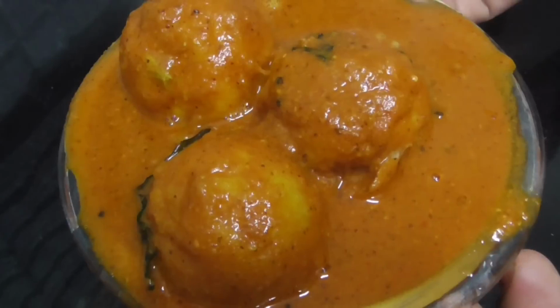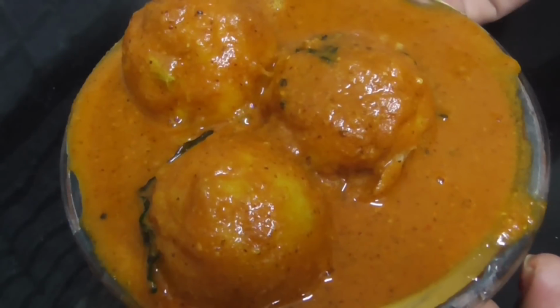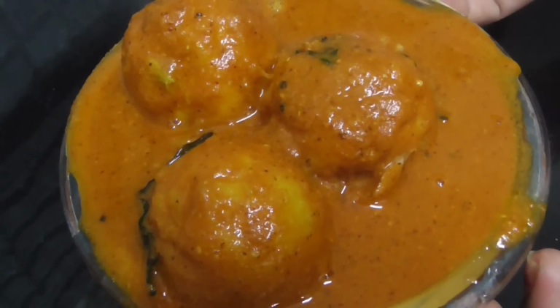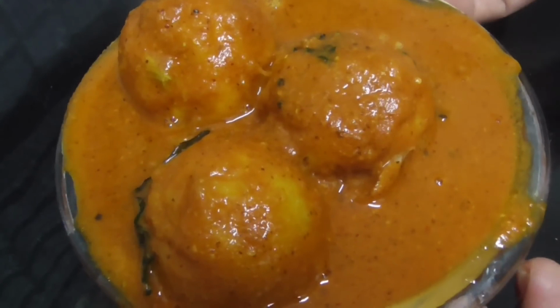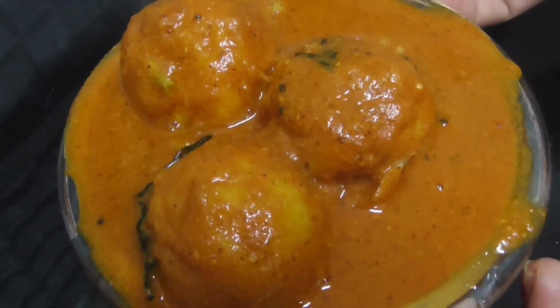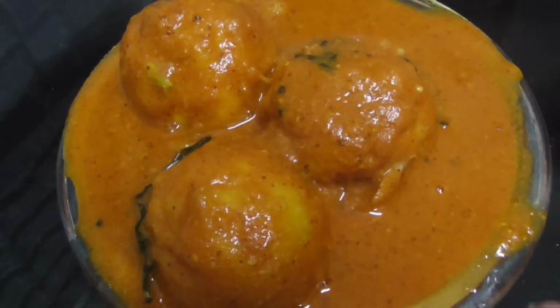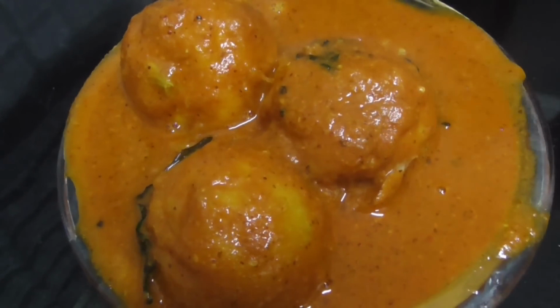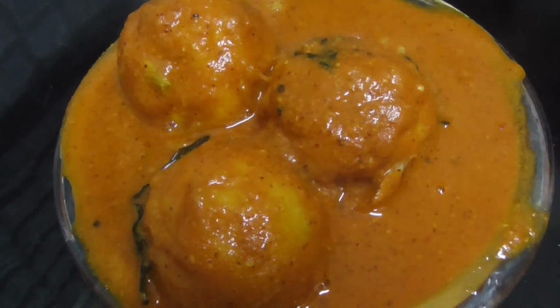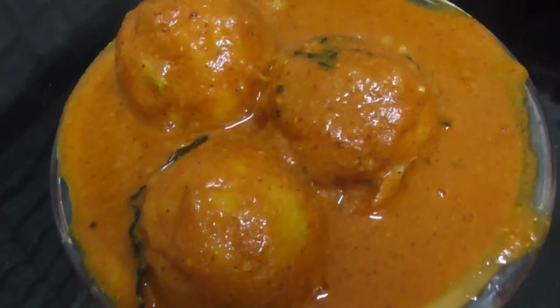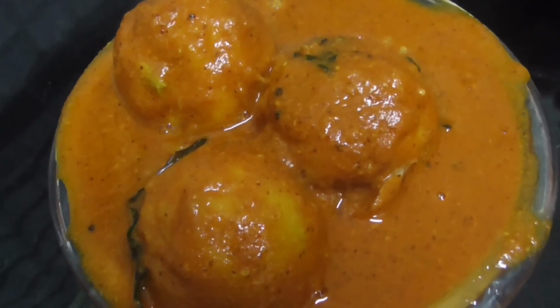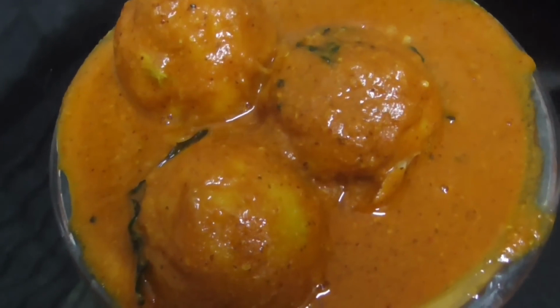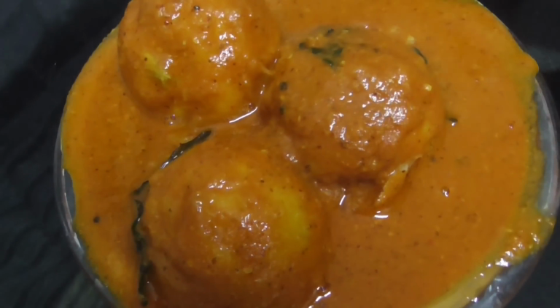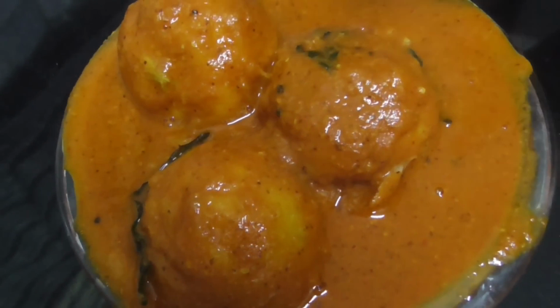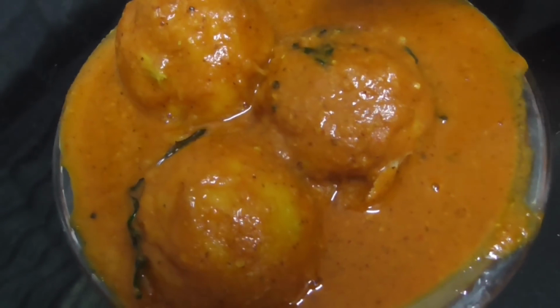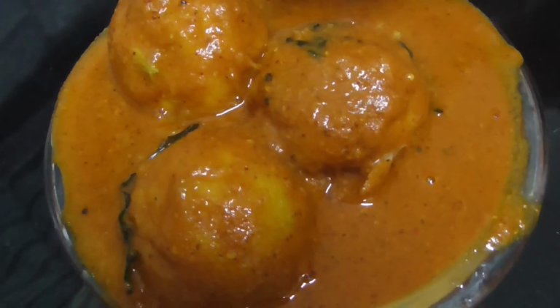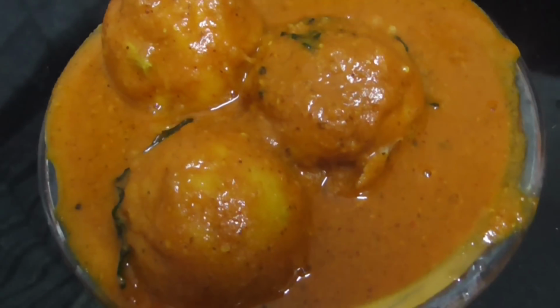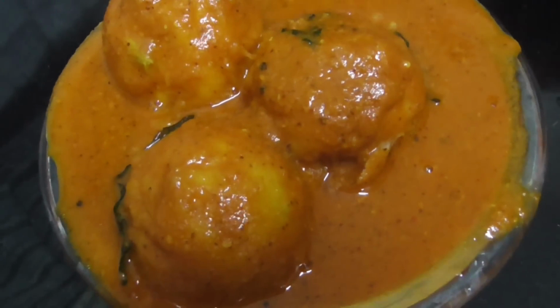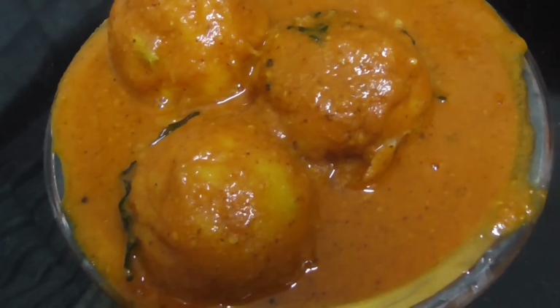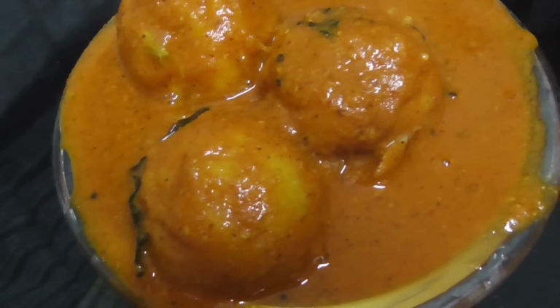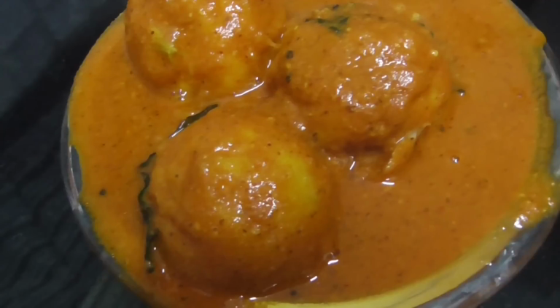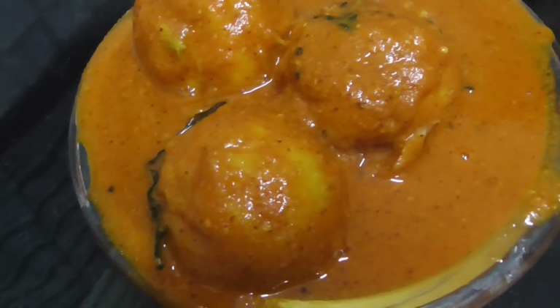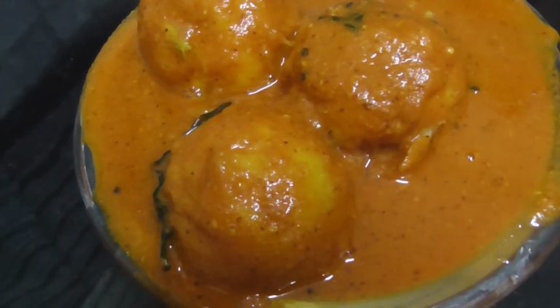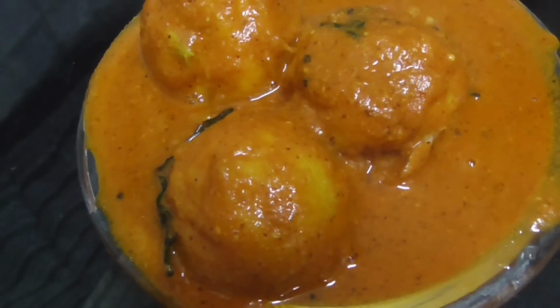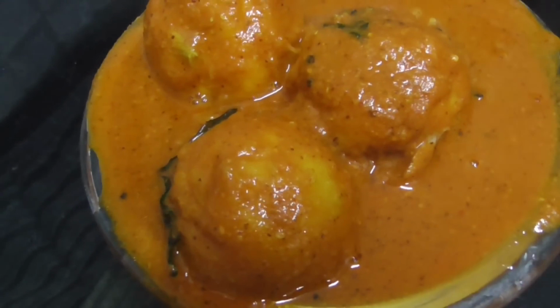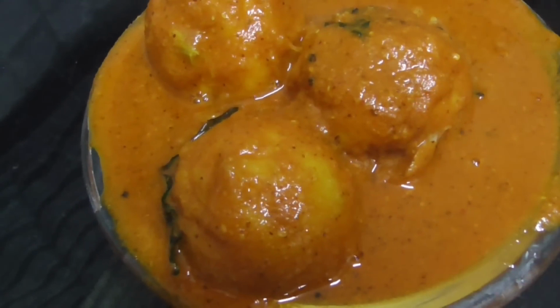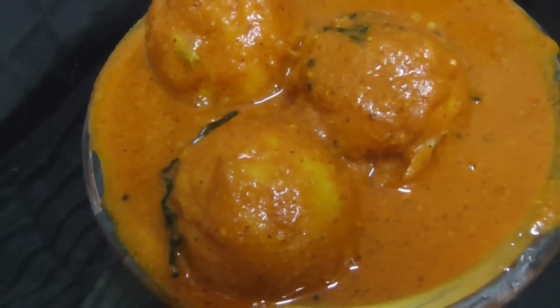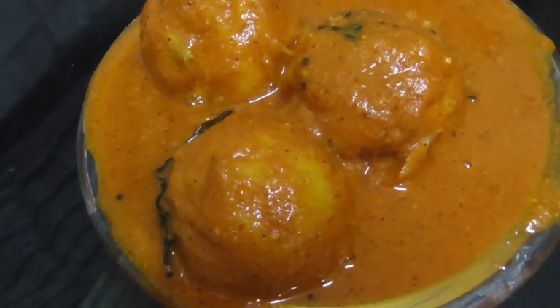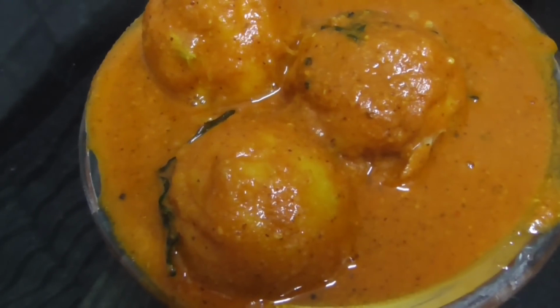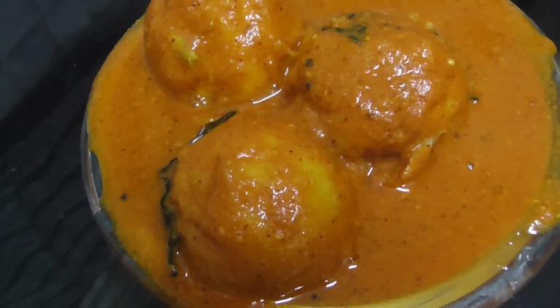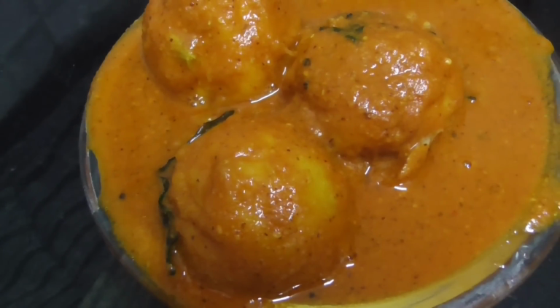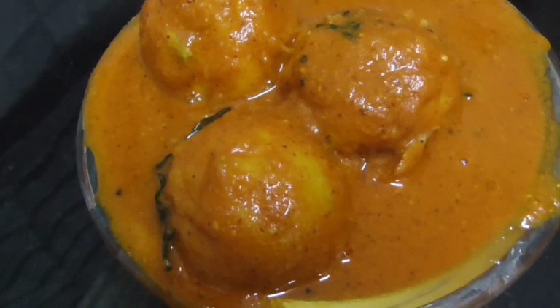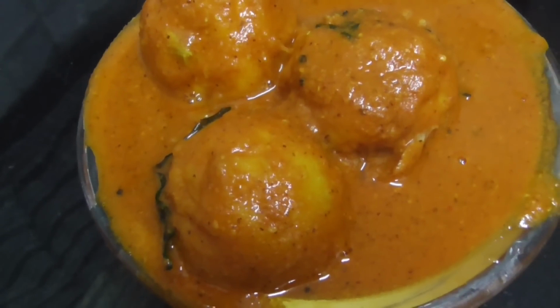Rotti, Chapati, Dosa — very good taste. This is the Mavinkai Sambar, very good taste!